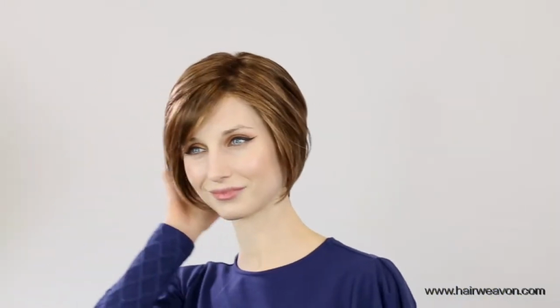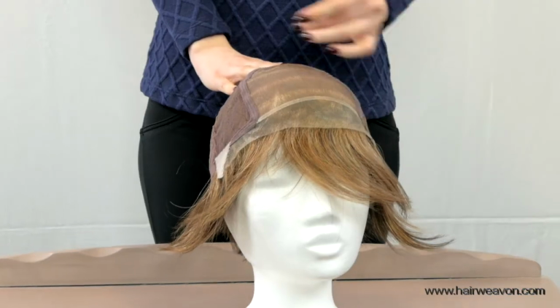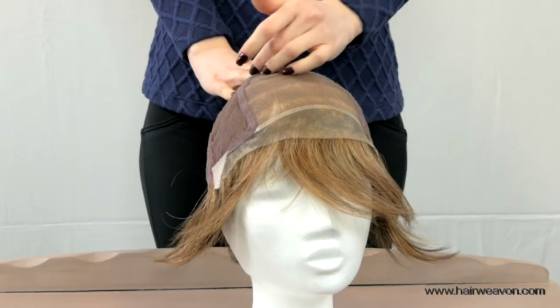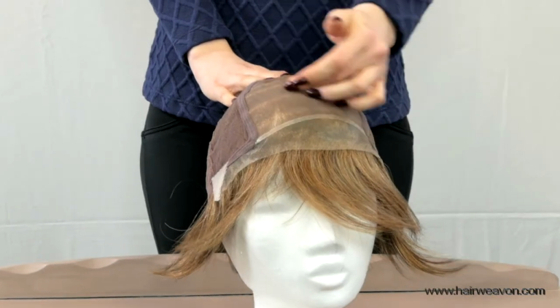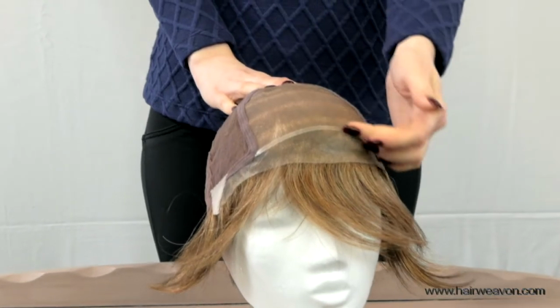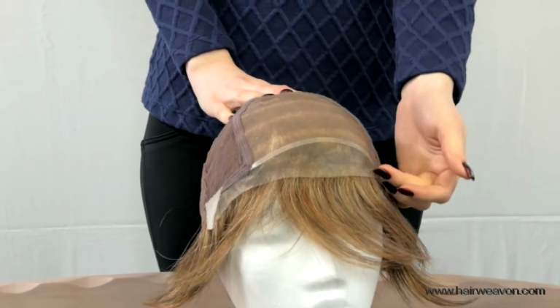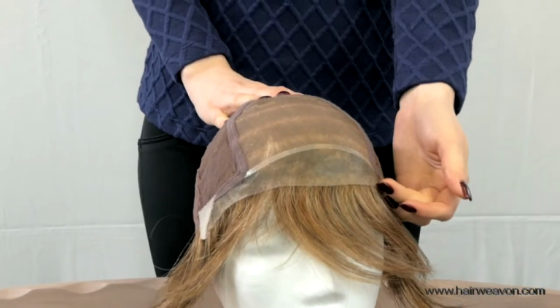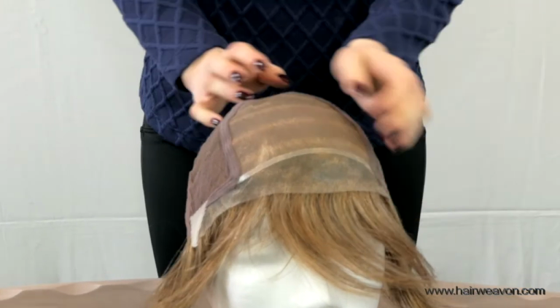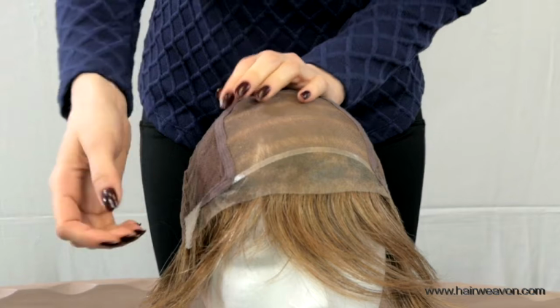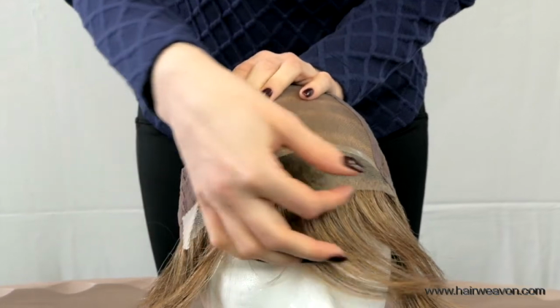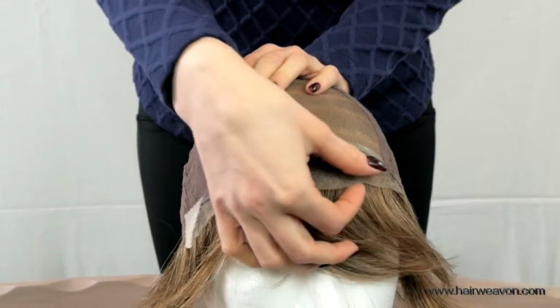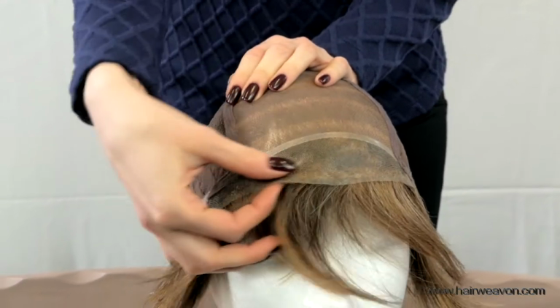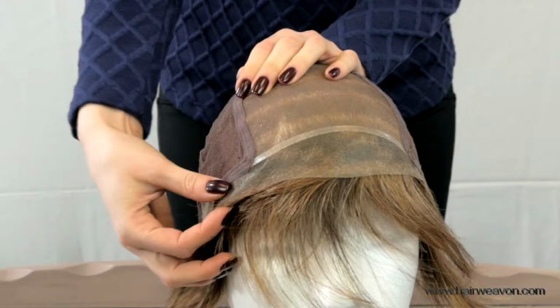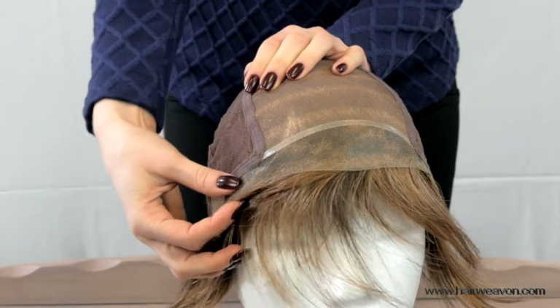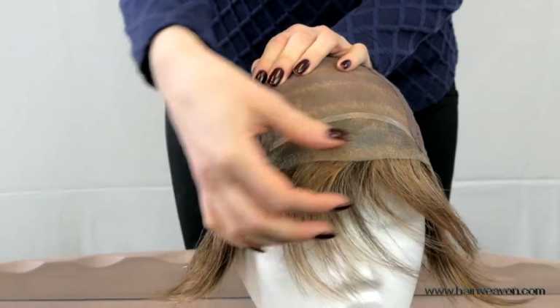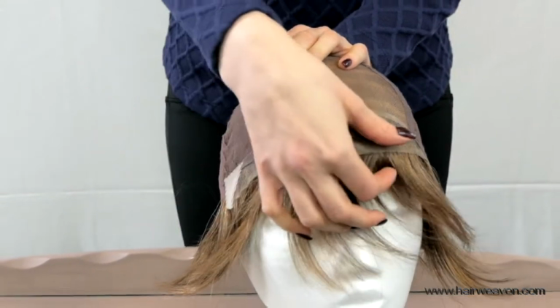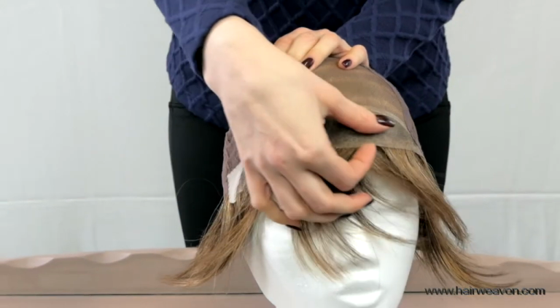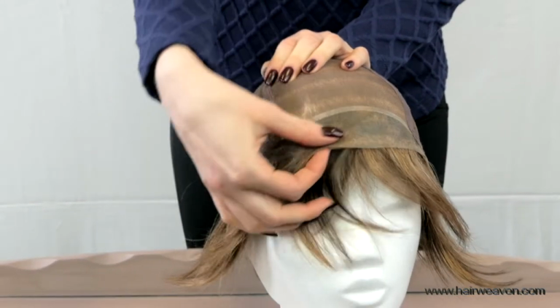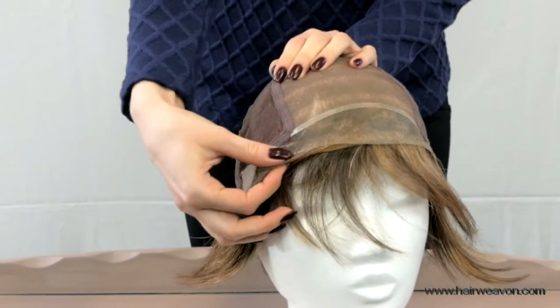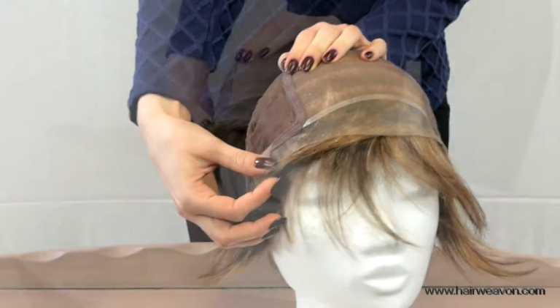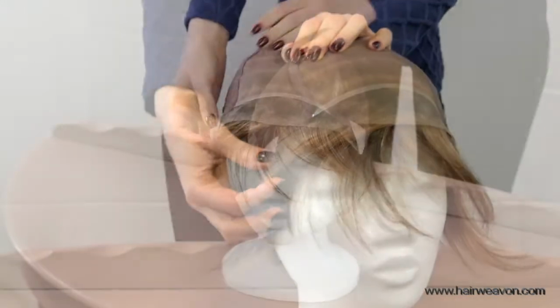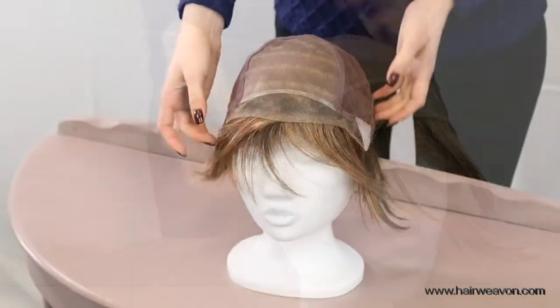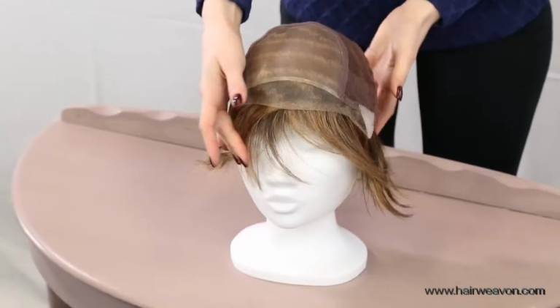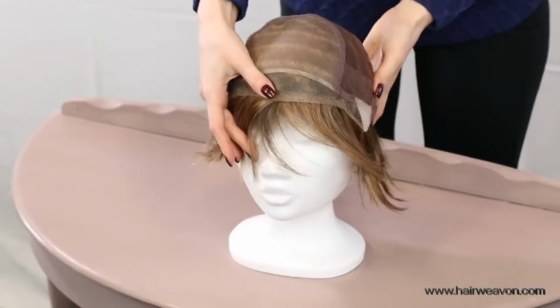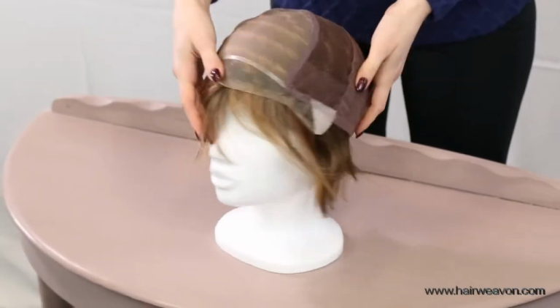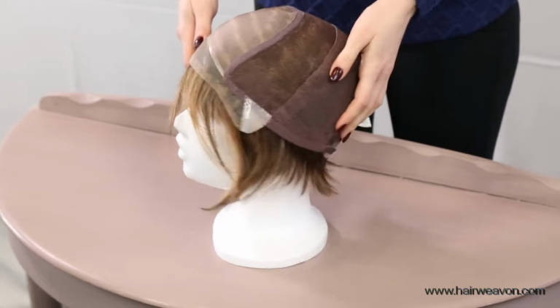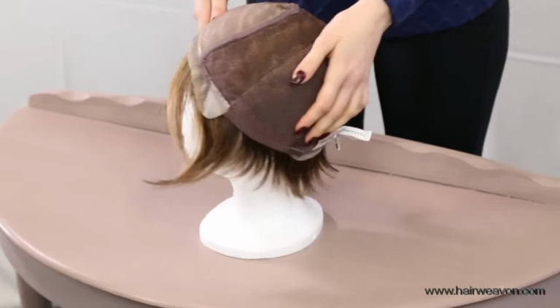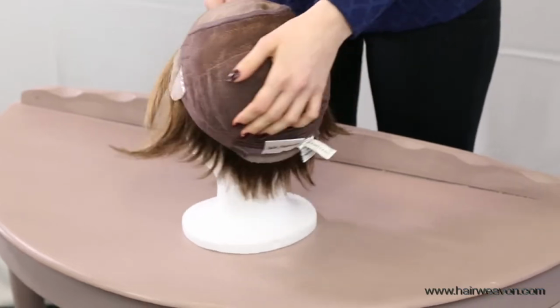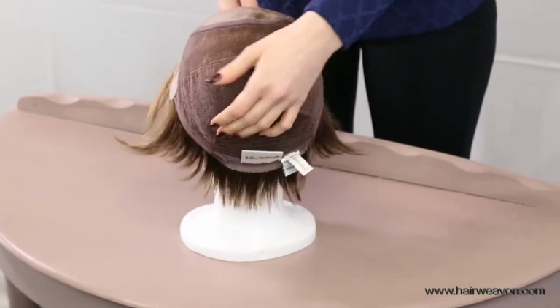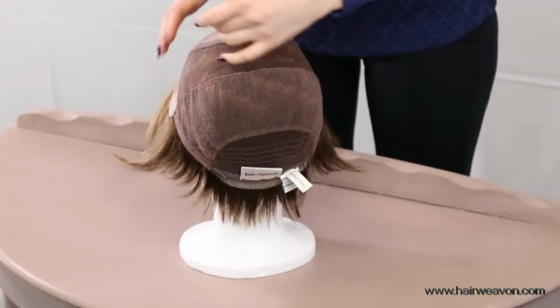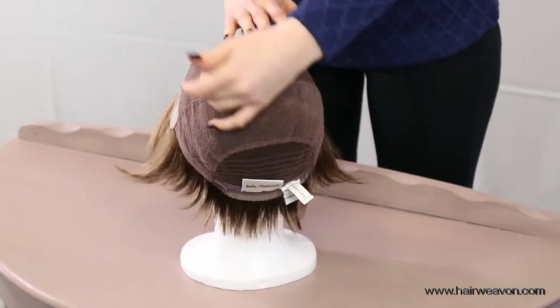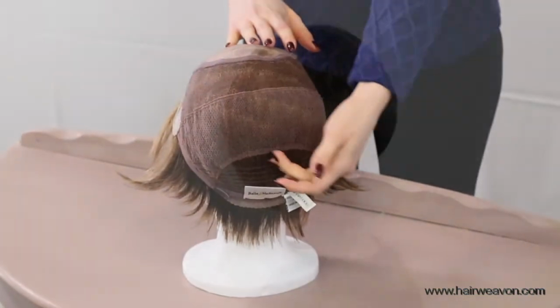It is synthetic hair. The base is hand tied with a monofilament top and lace front. It has silicone tabs on the temples and neck area for added security.